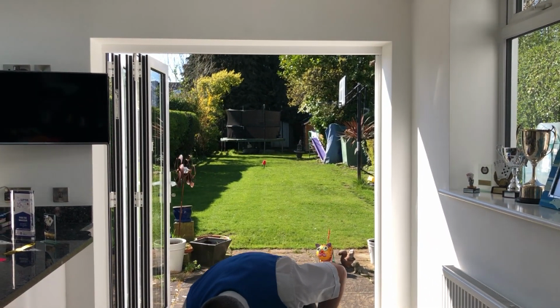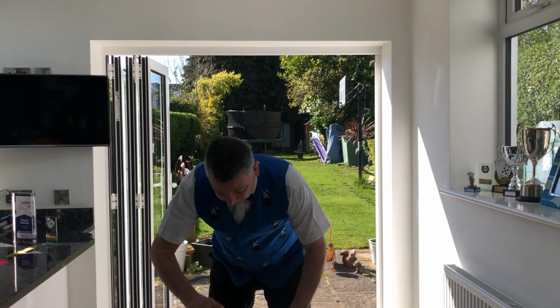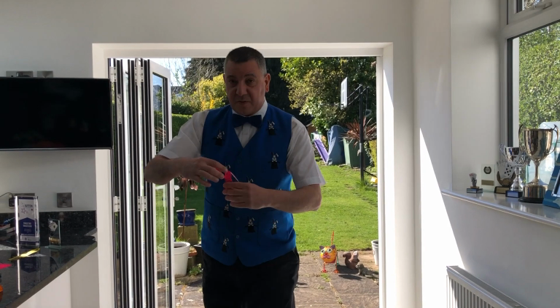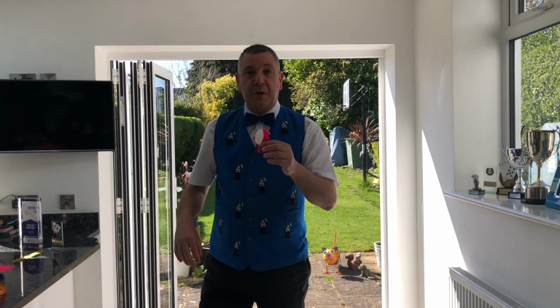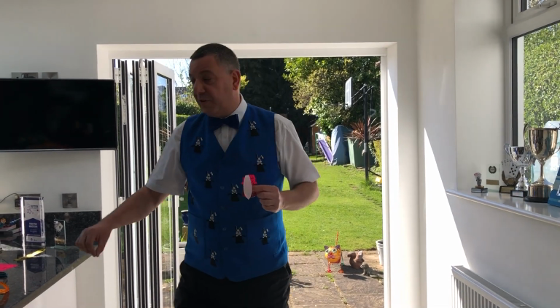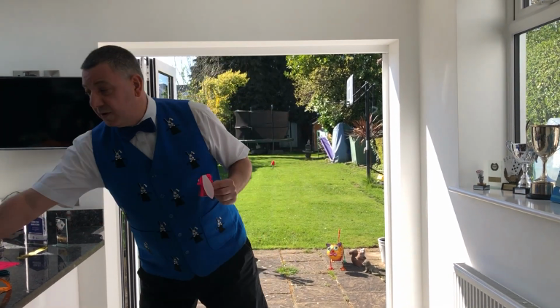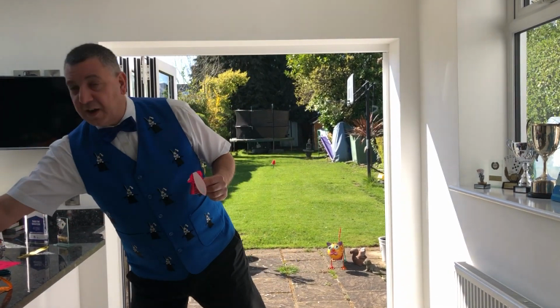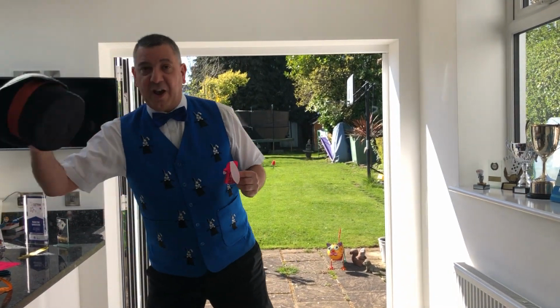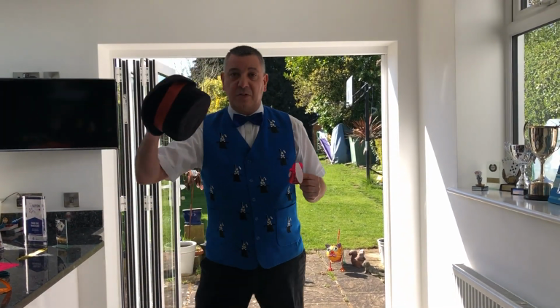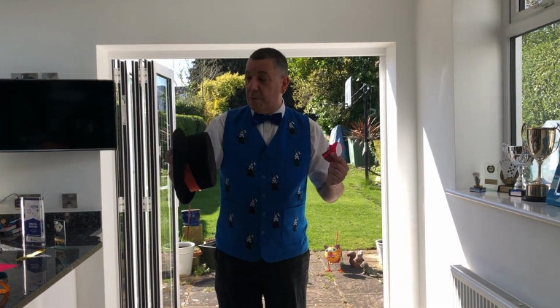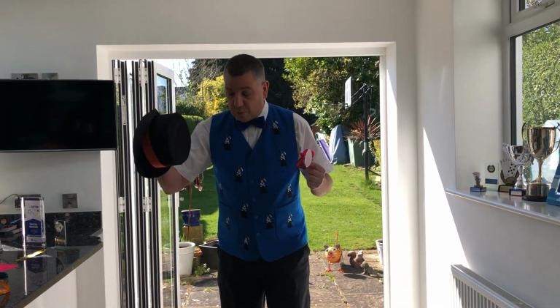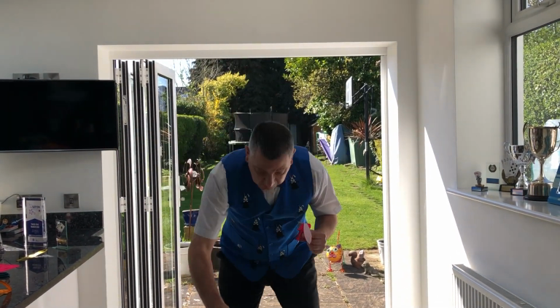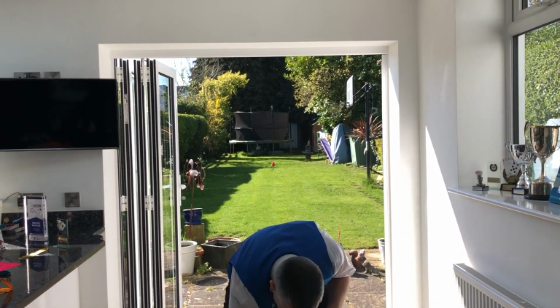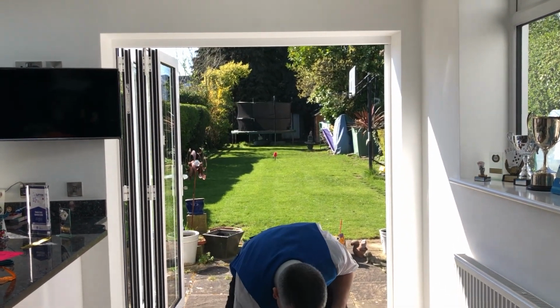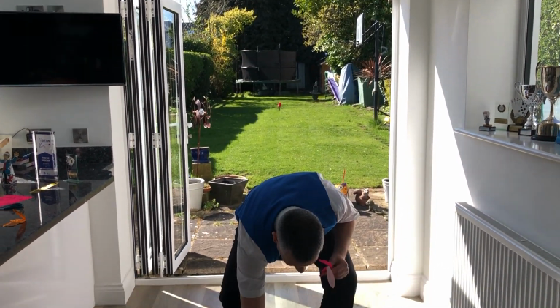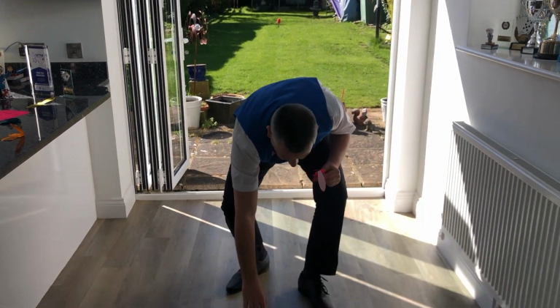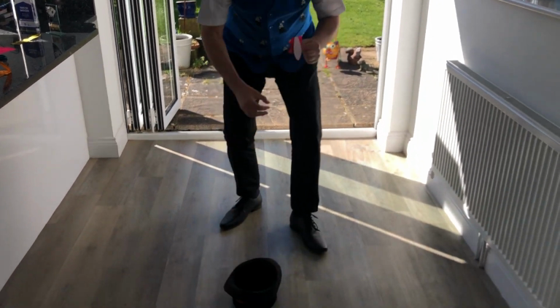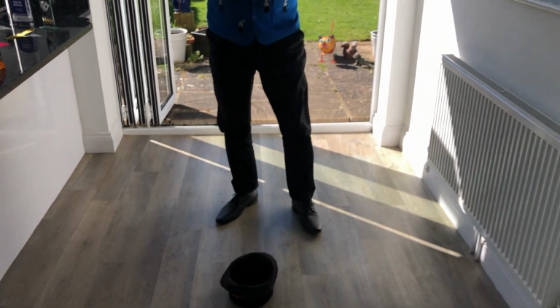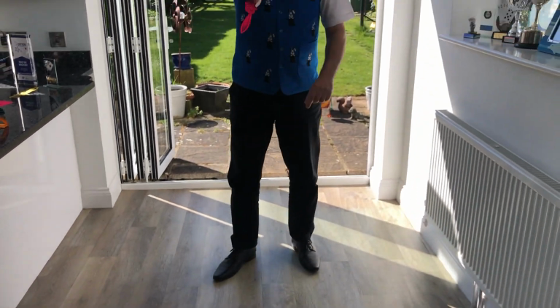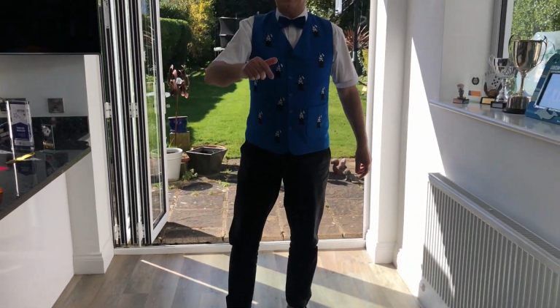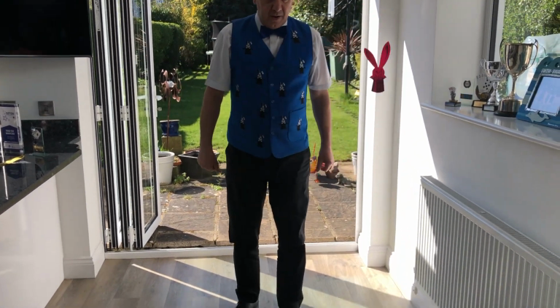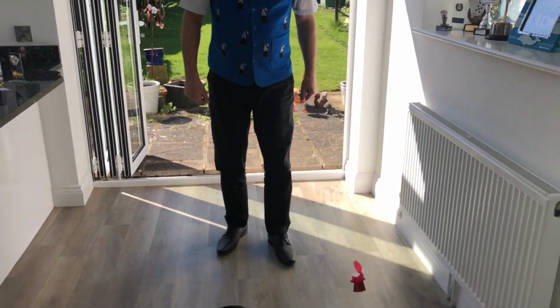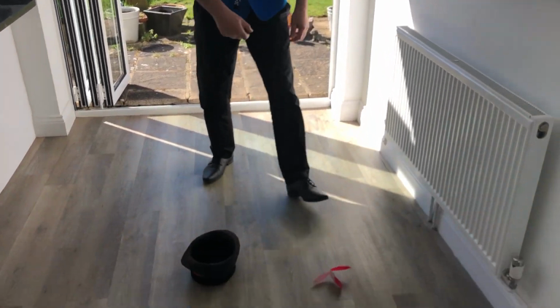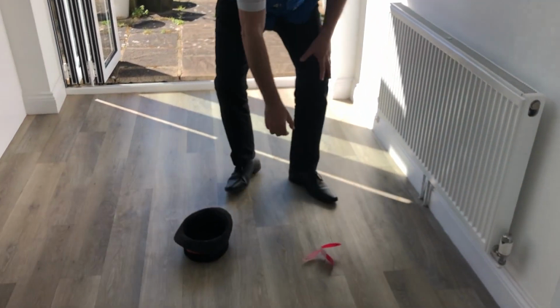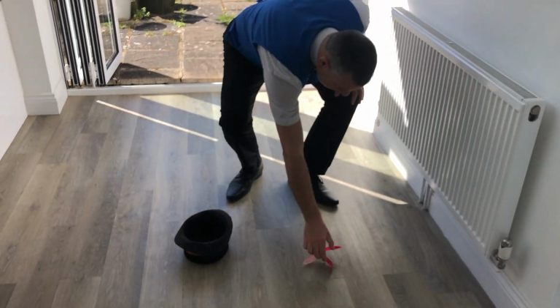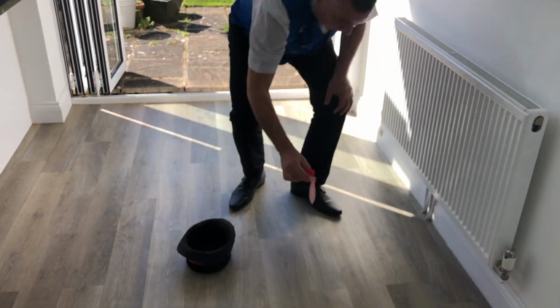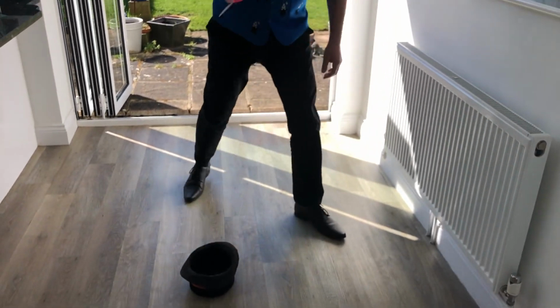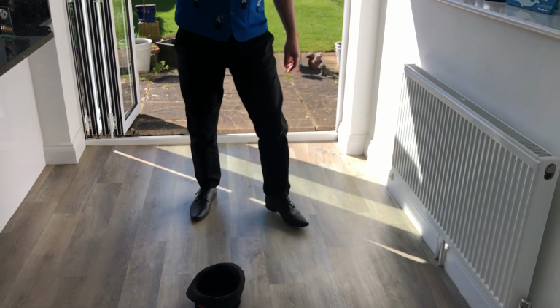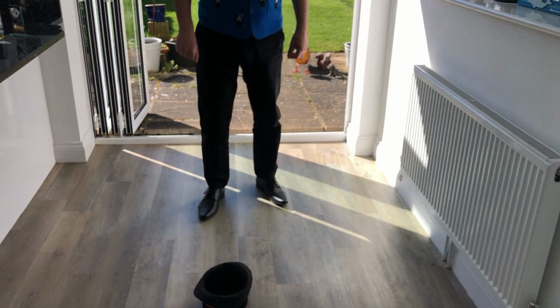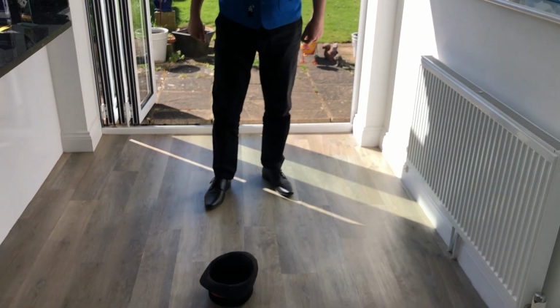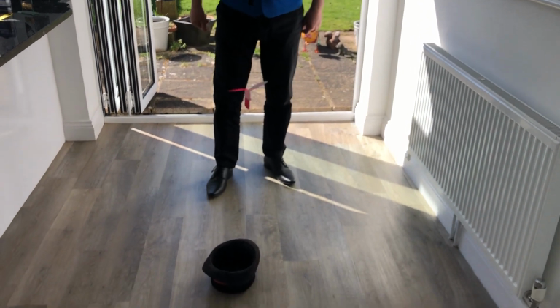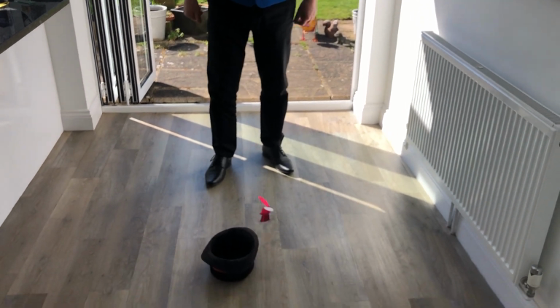What else you can do with this is have a little competition. Take a magic hat, or a bowl, or a box, place it on the floor. Throw it up in the air and see how many times you can get it into the hat.